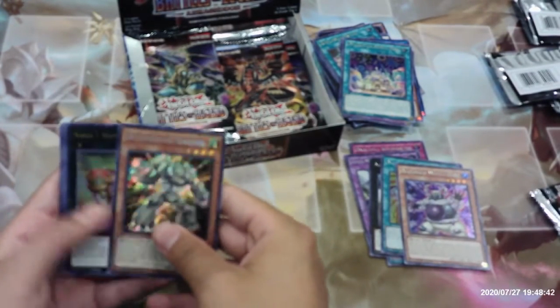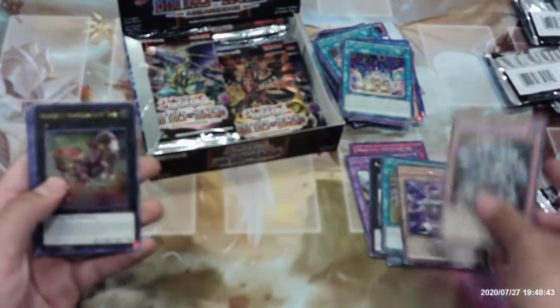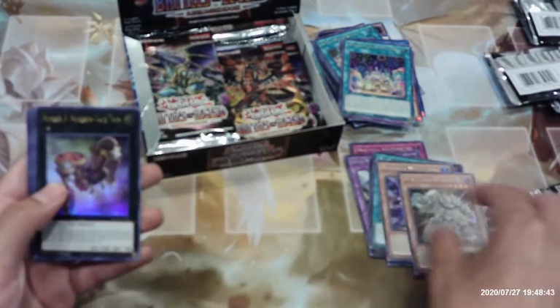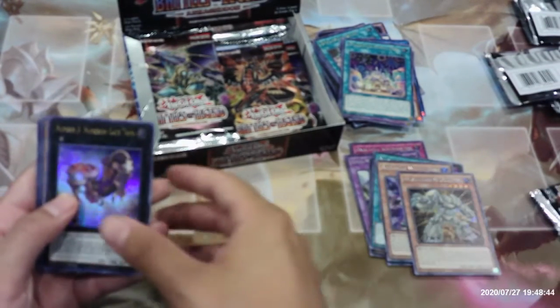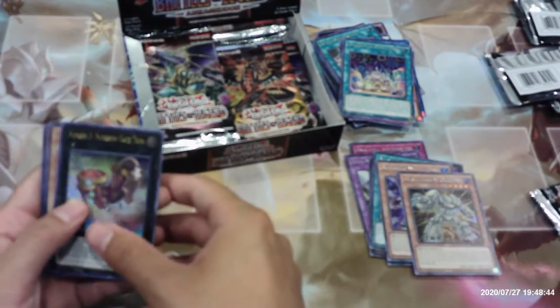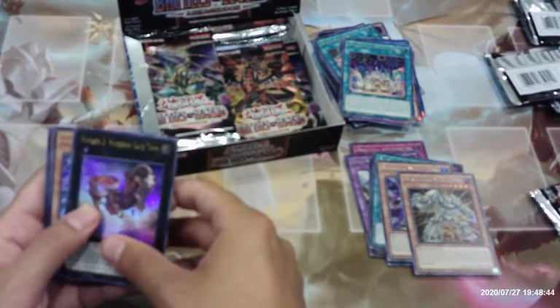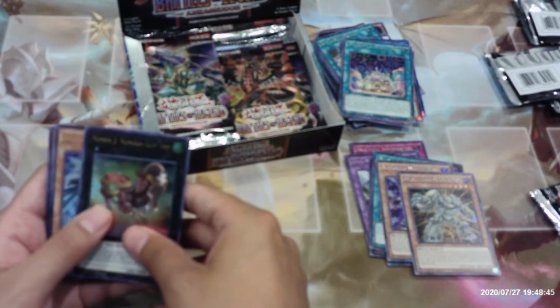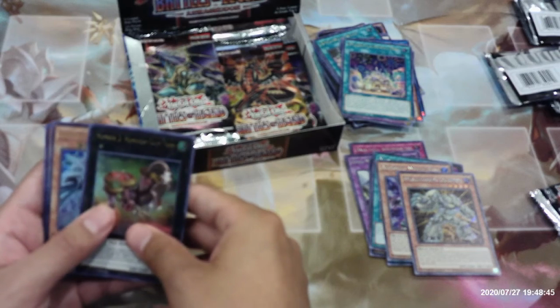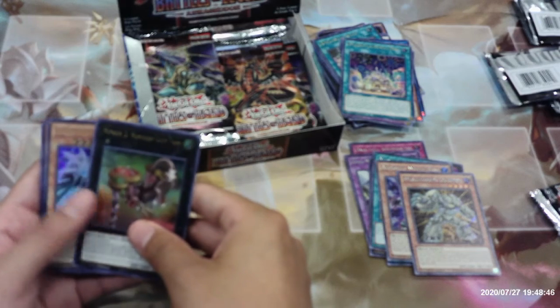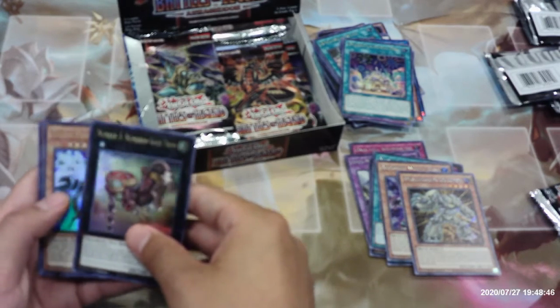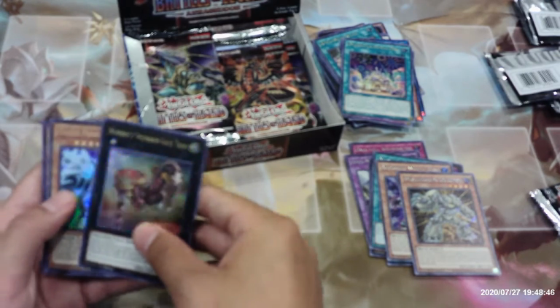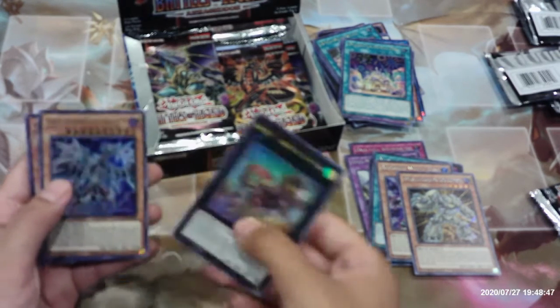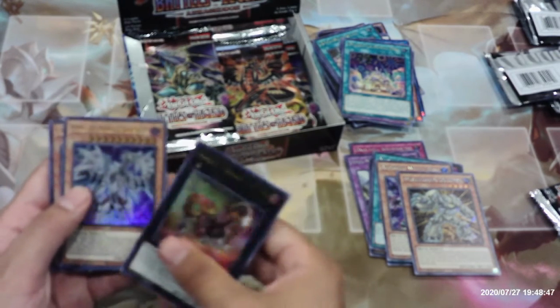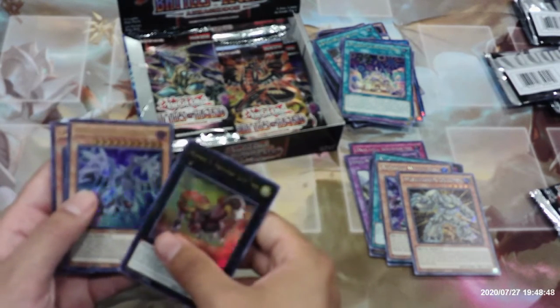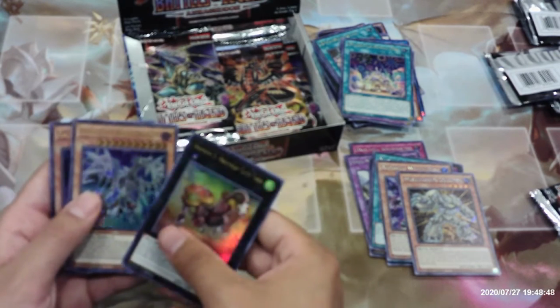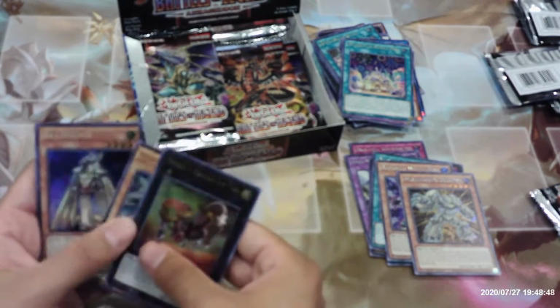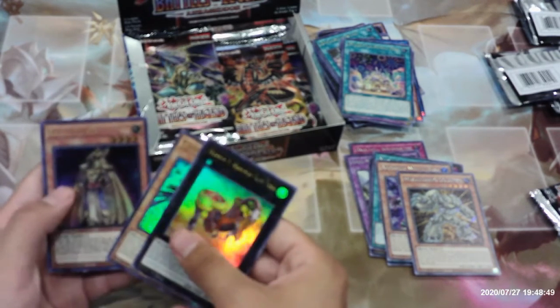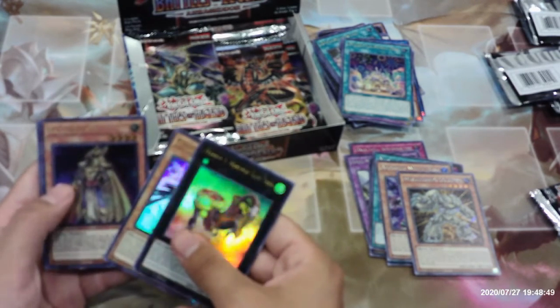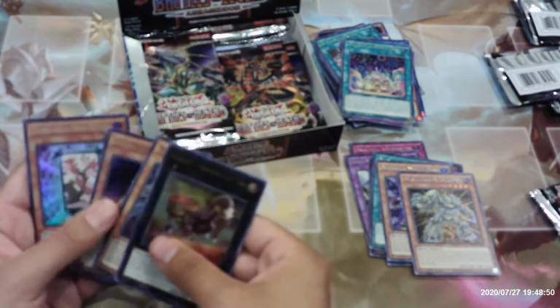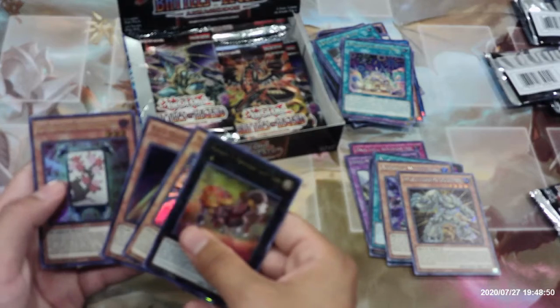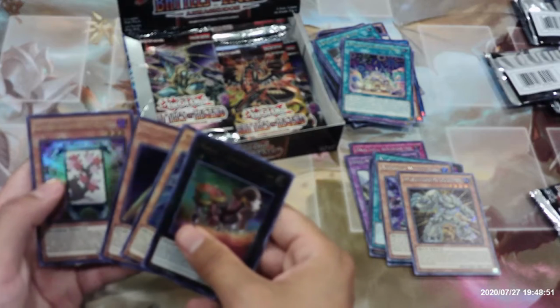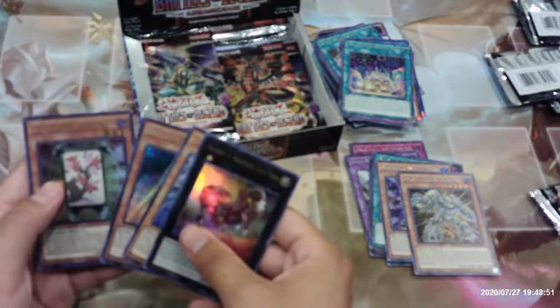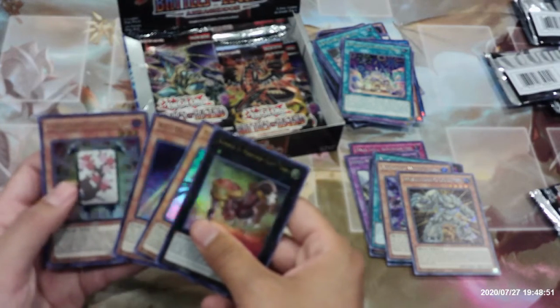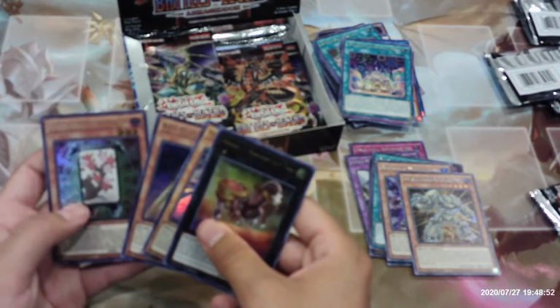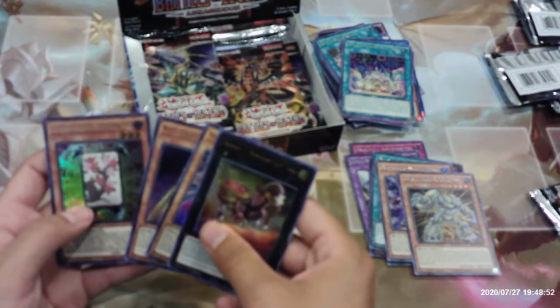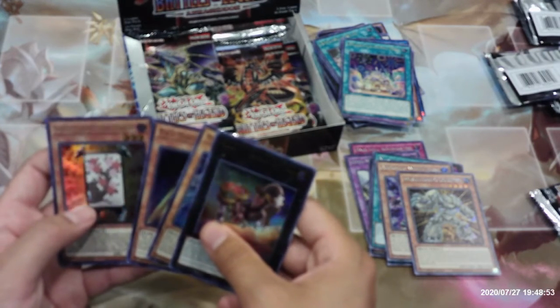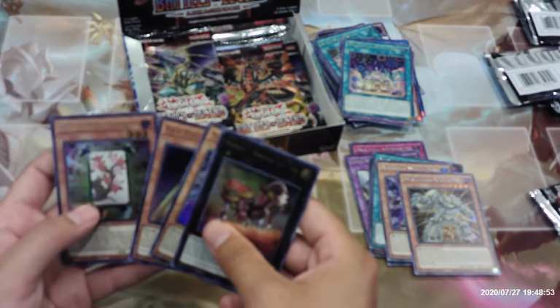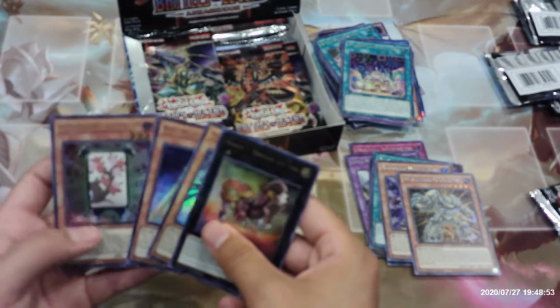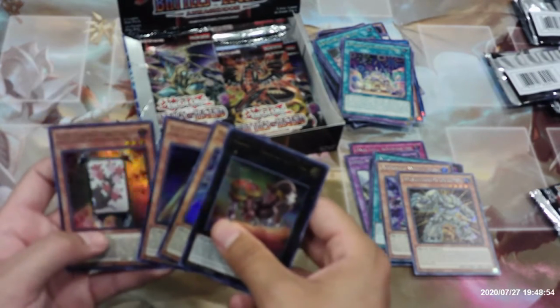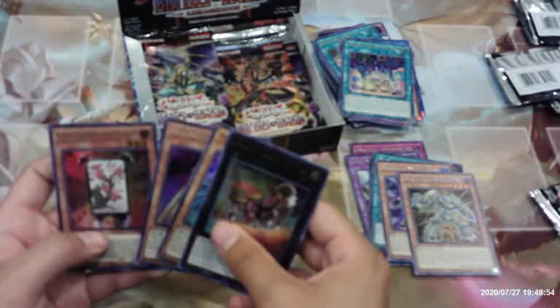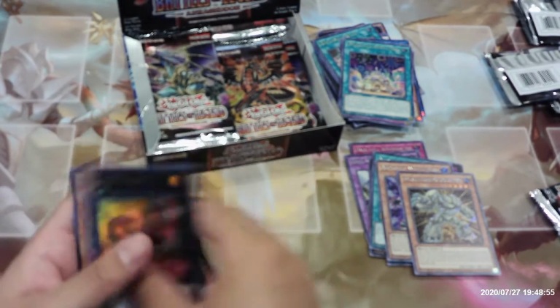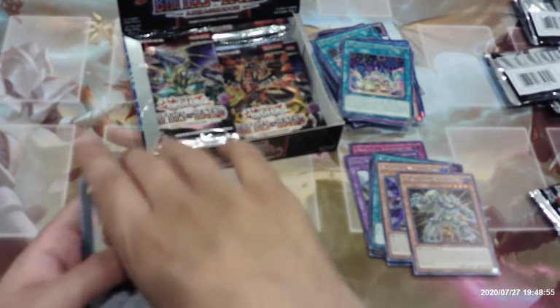Weathering Soldier, Number Three Numeron Gate Trini, Malefic Paradigm Dragon, Ra's Disciple, and Flower Cardian Cherry Blossom.